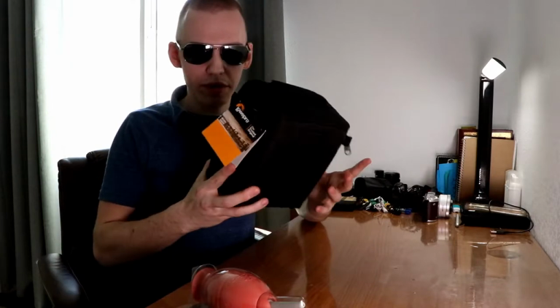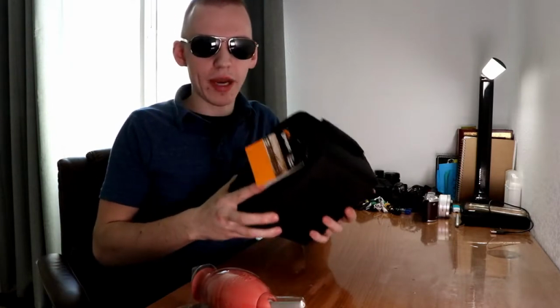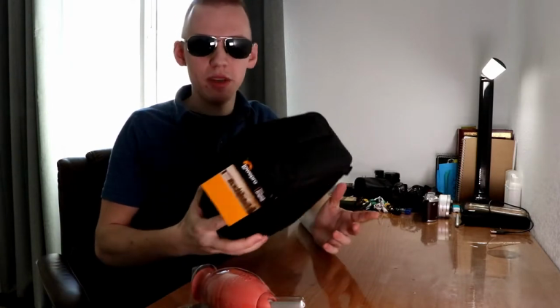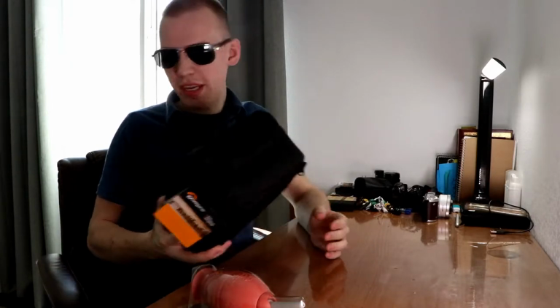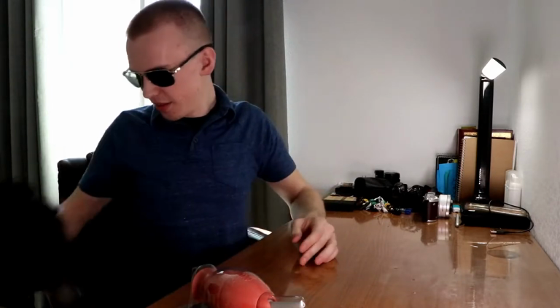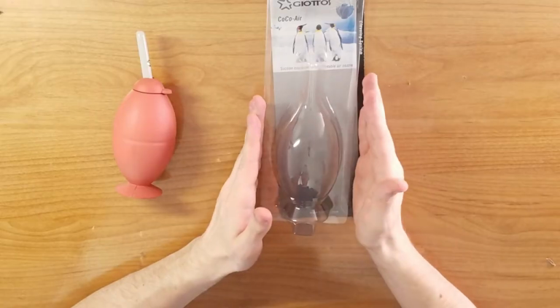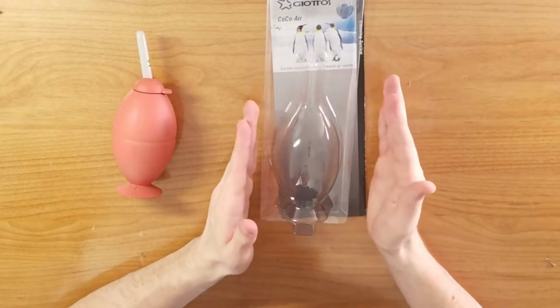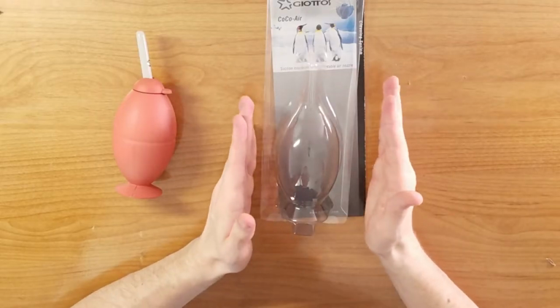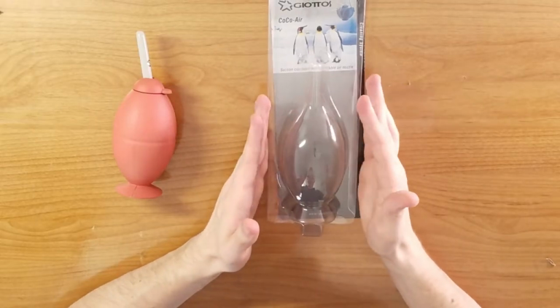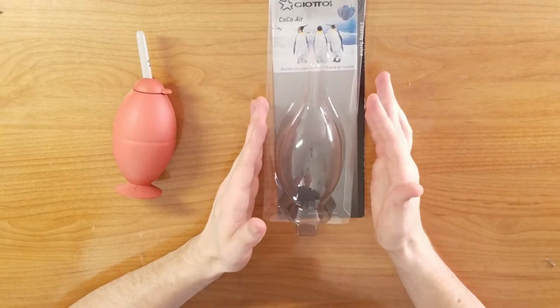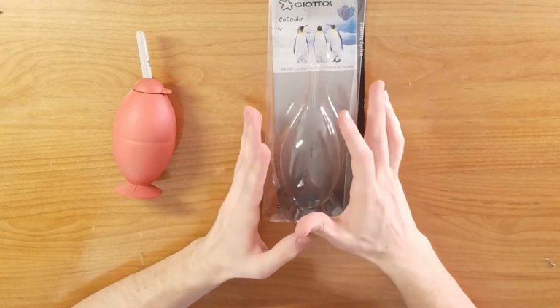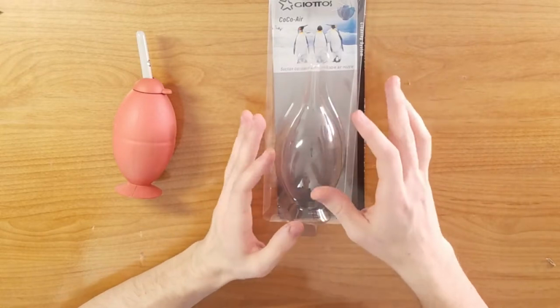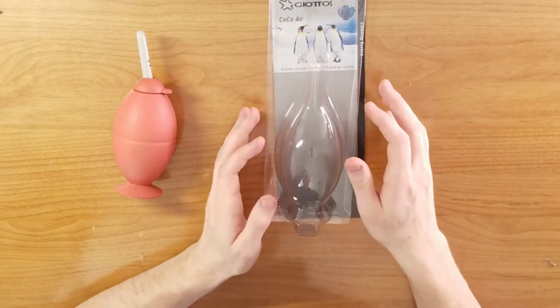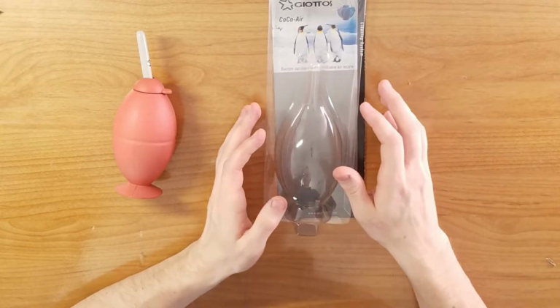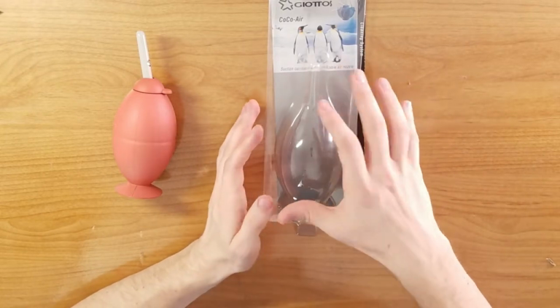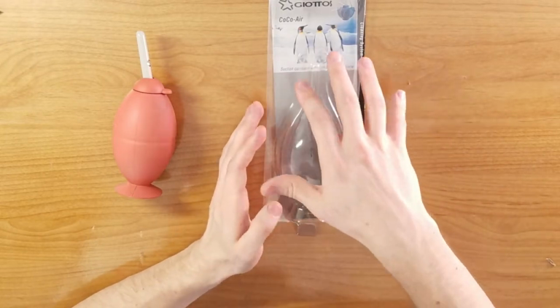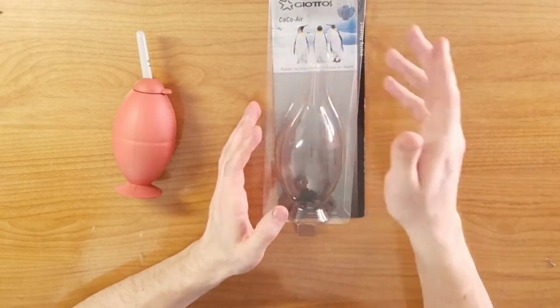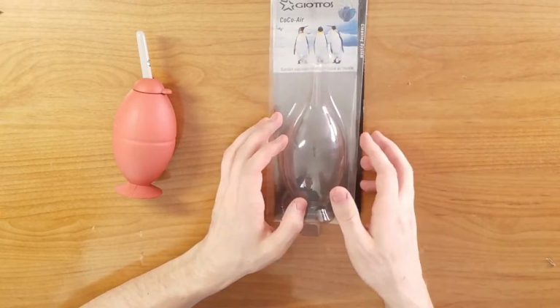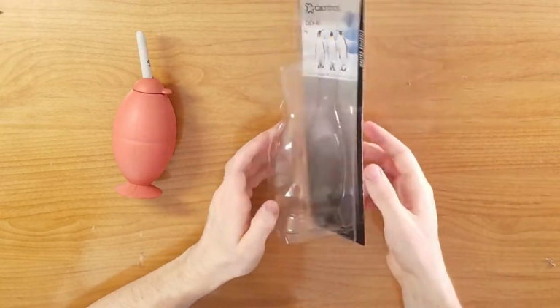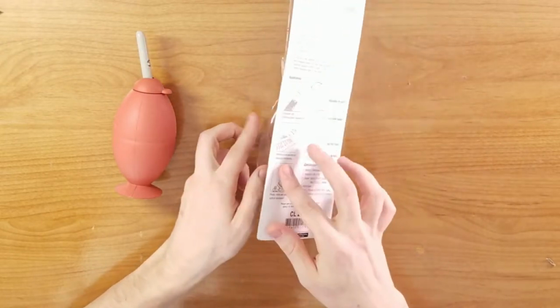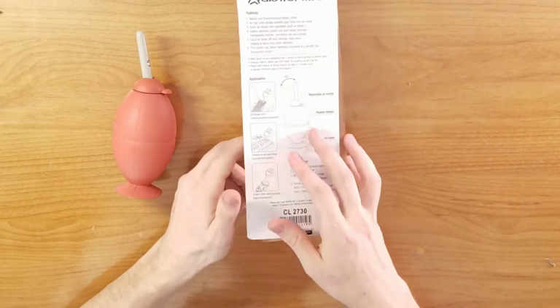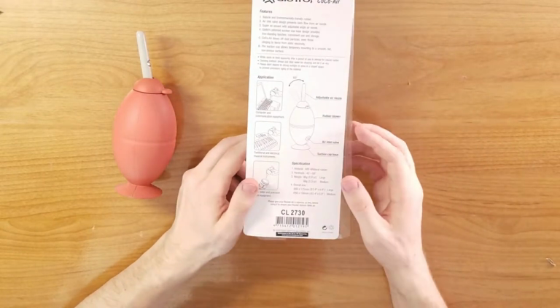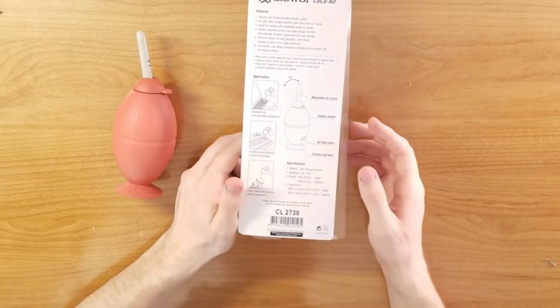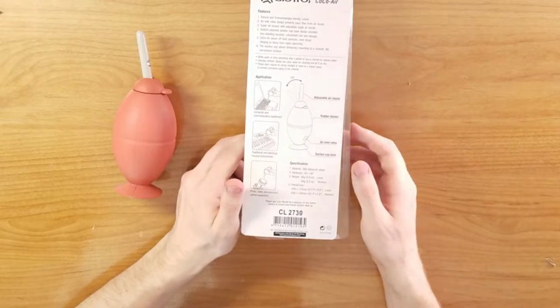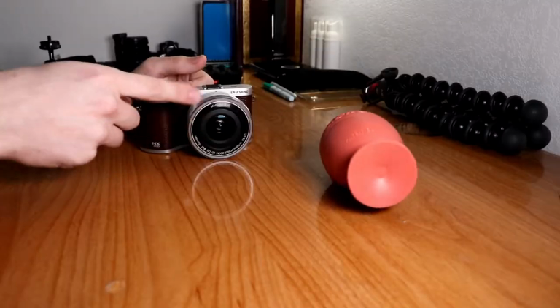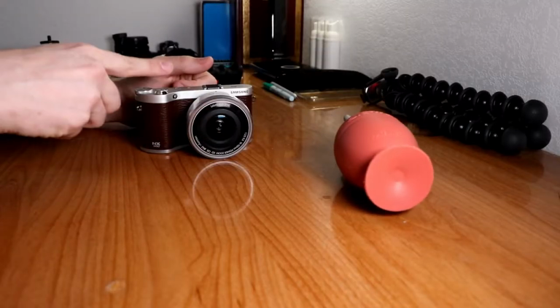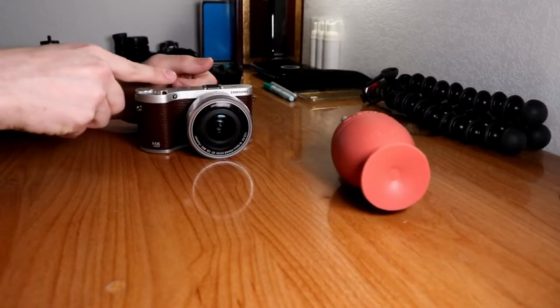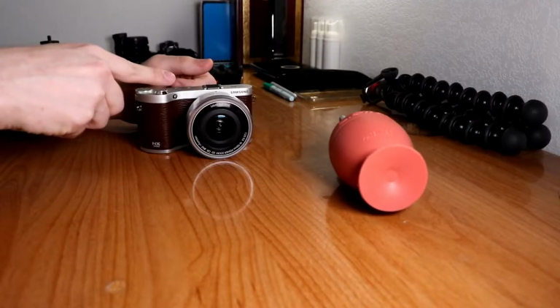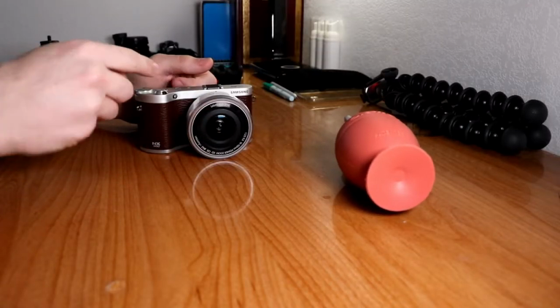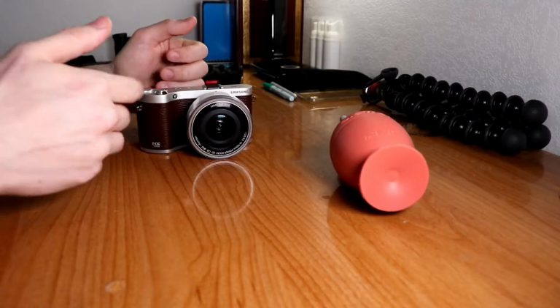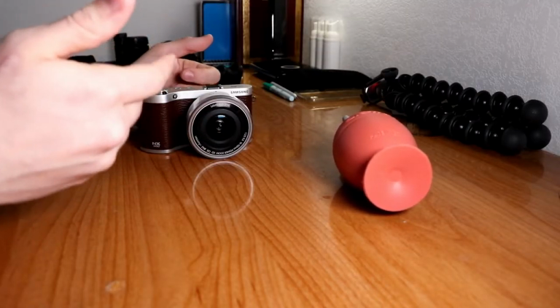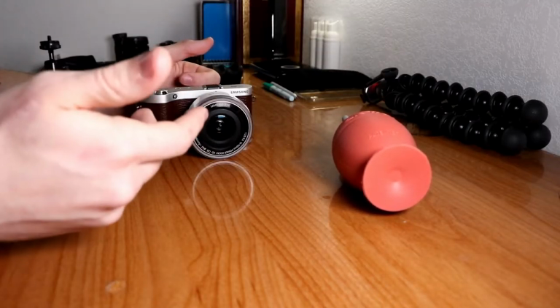These bags do come in handy. The Giardust air dust cleaner — I'm going to call it an air dust cleaner — is a great gadget to have in the bag. It cleans out the front and back of the lens and also cleans out the sensor.